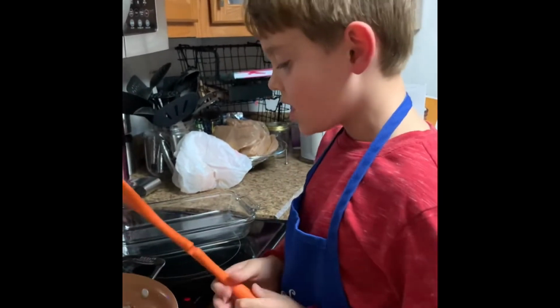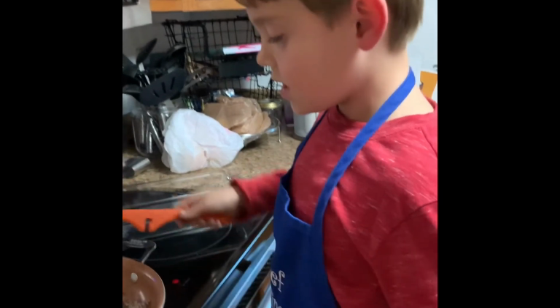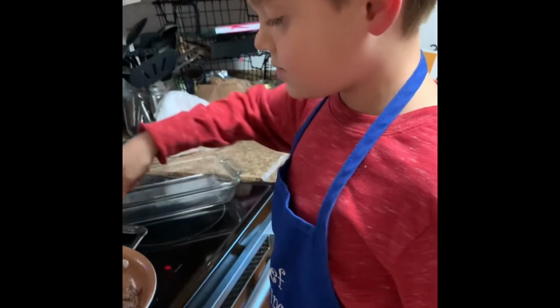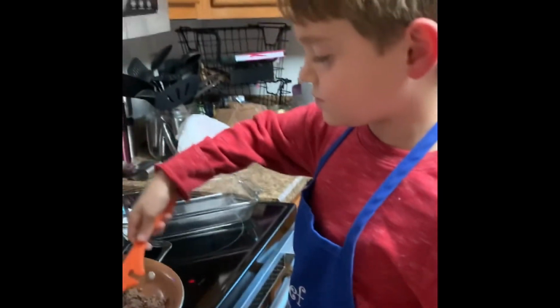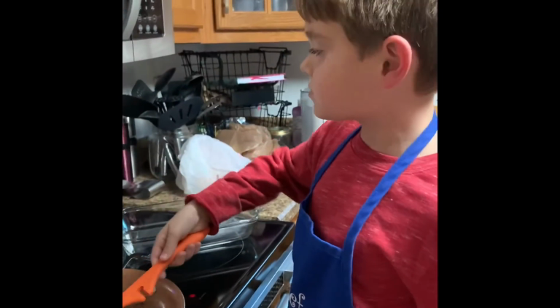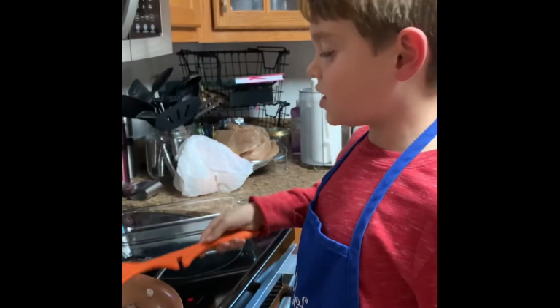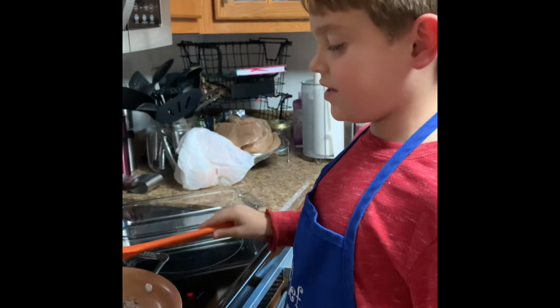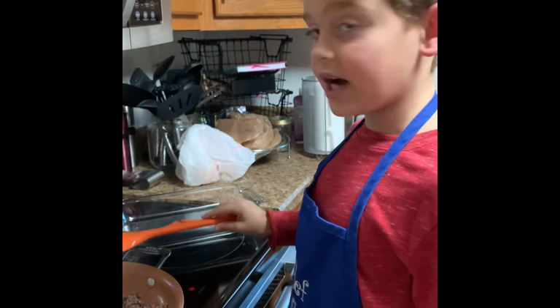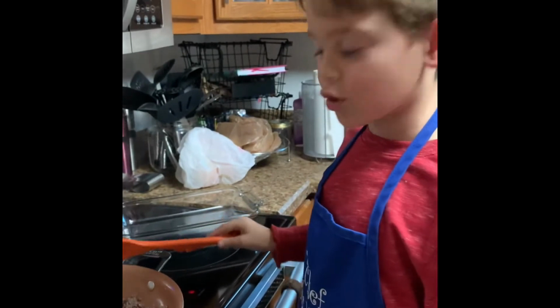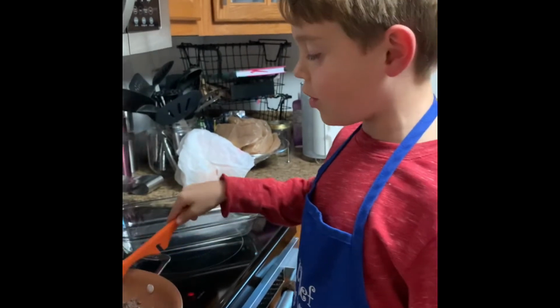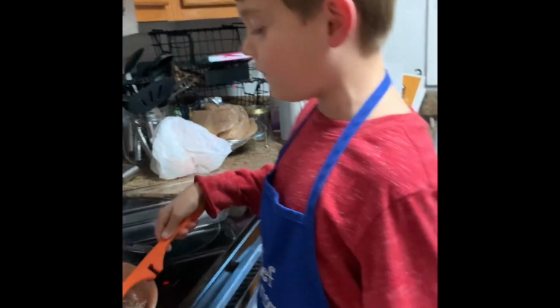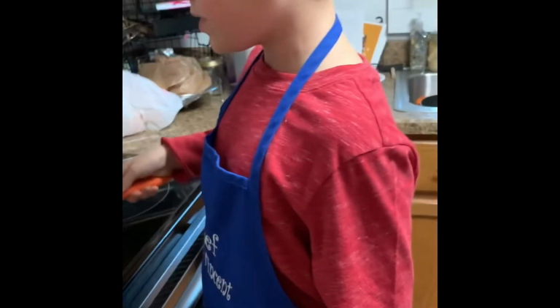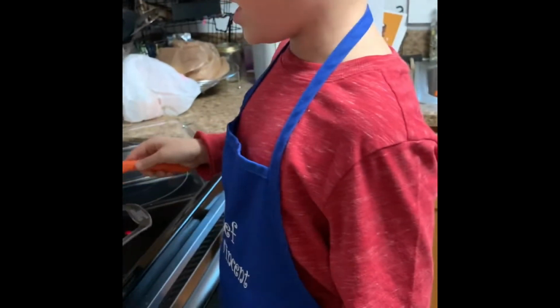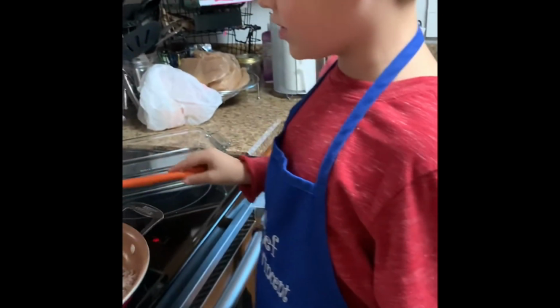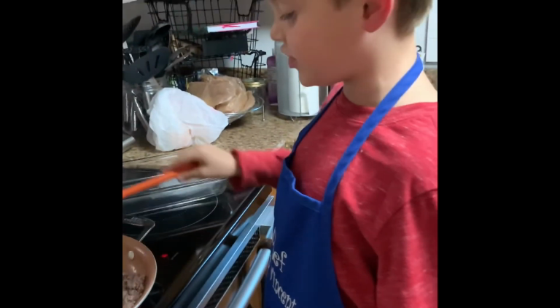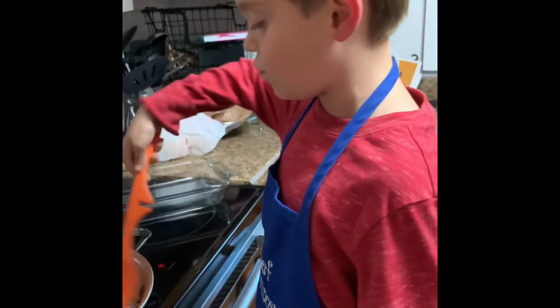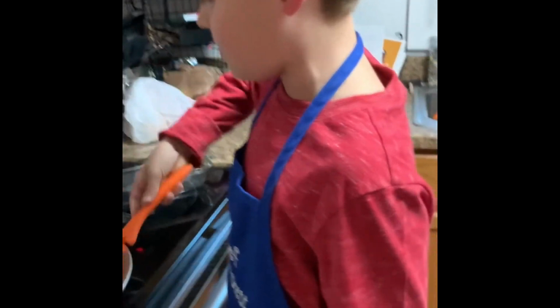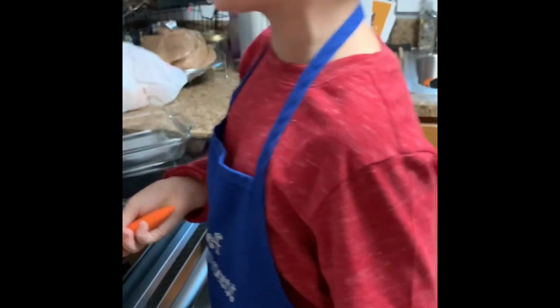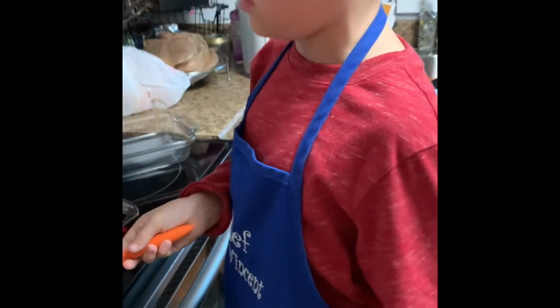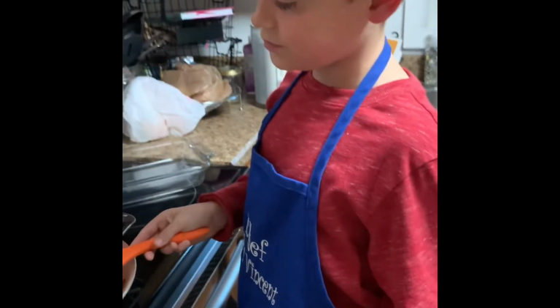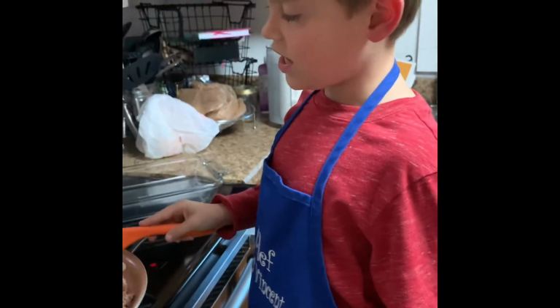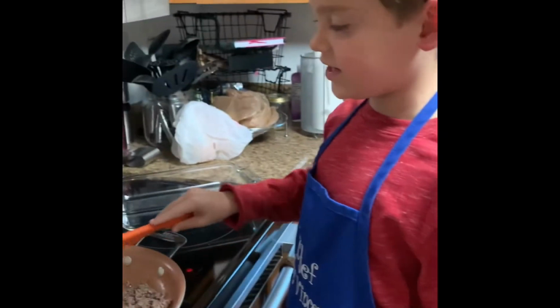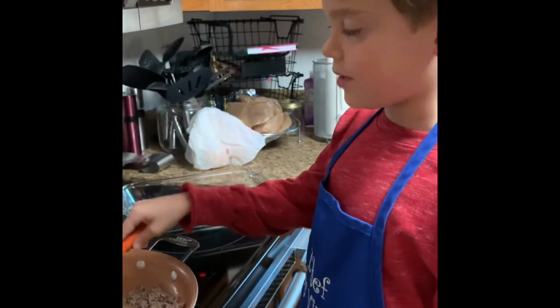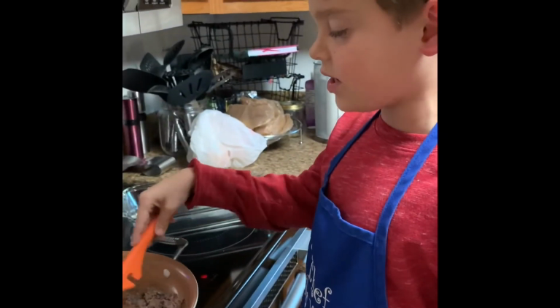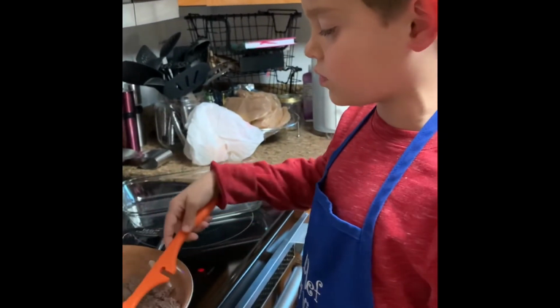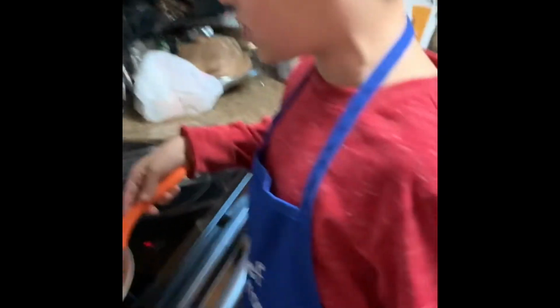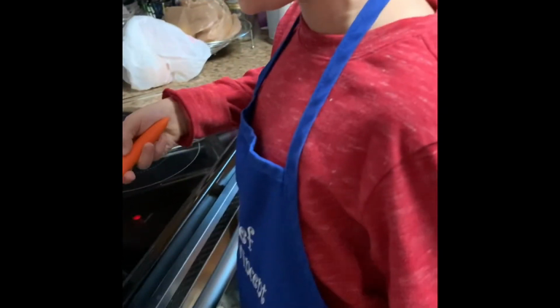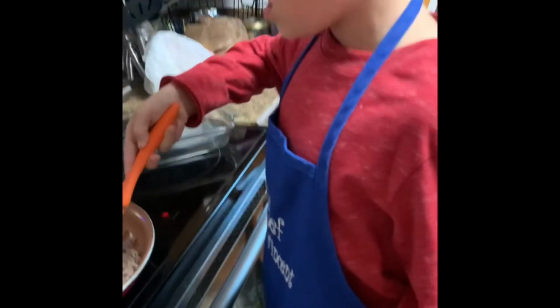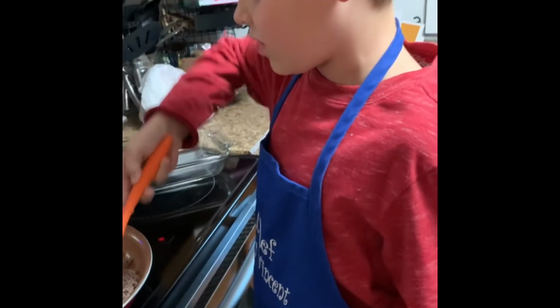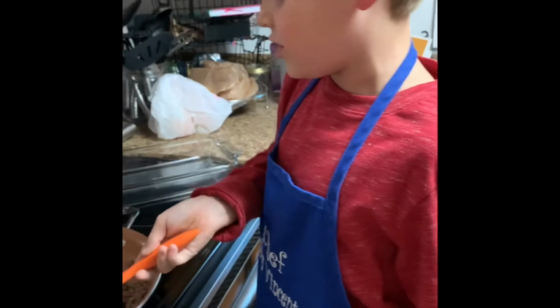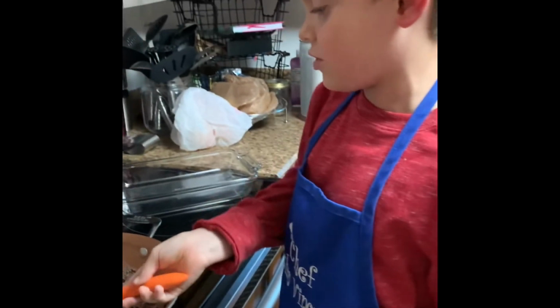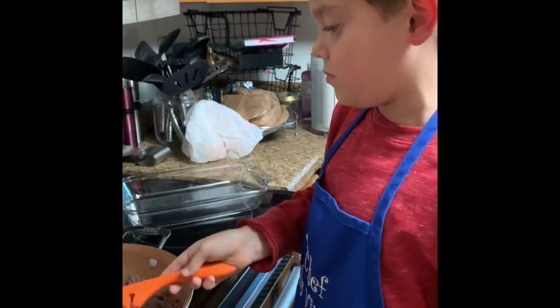How will you know when this is done, Chef Vincent? The timer will go off and every piece will be brown. If it is not brown, it will just taste like regular ground beef.